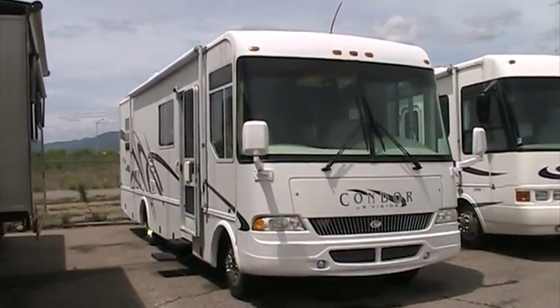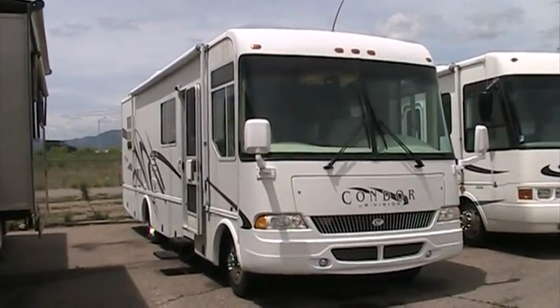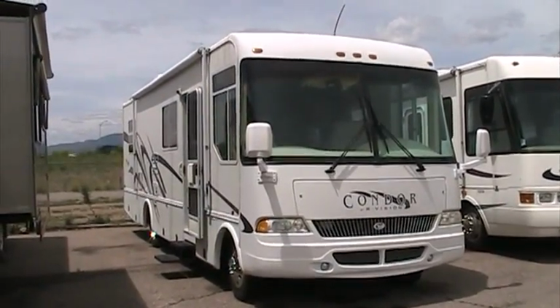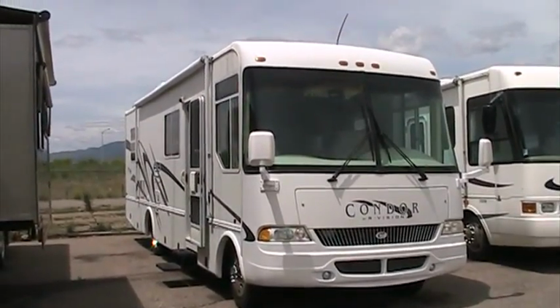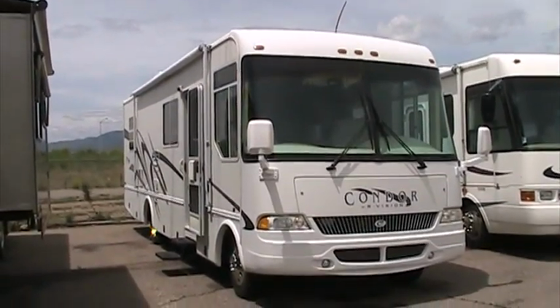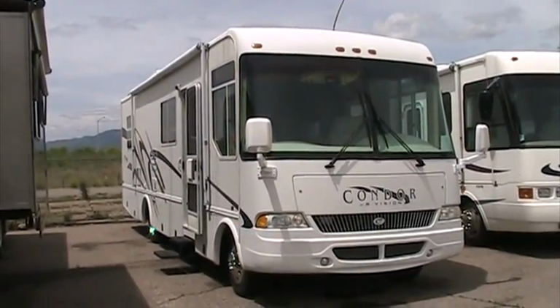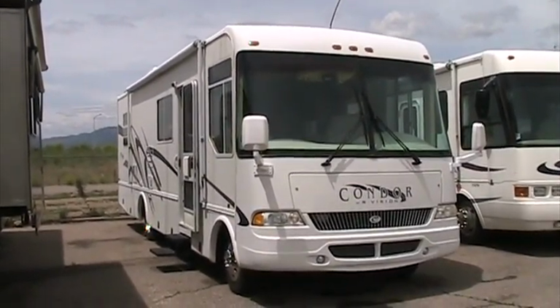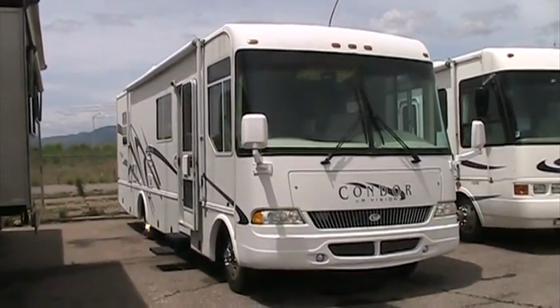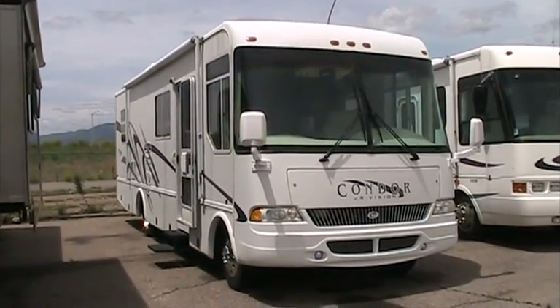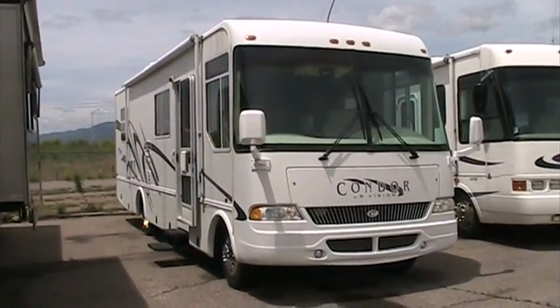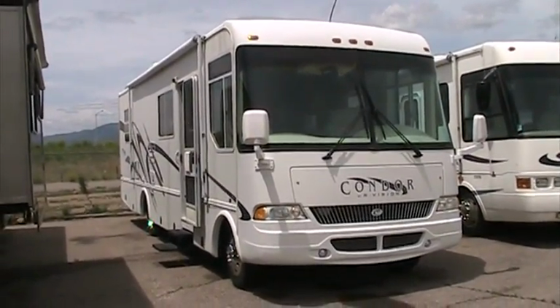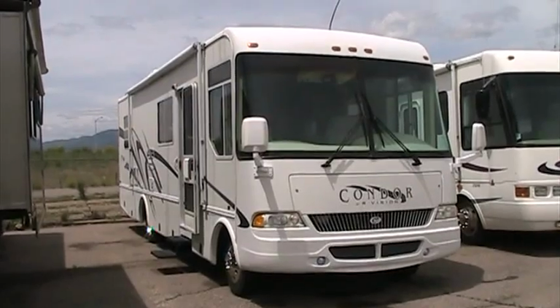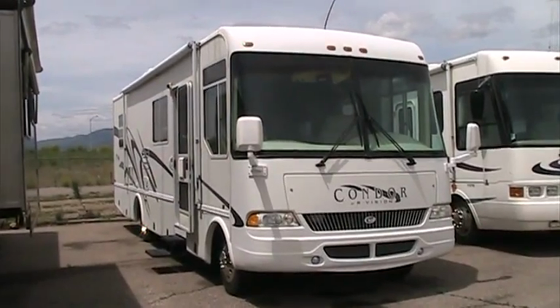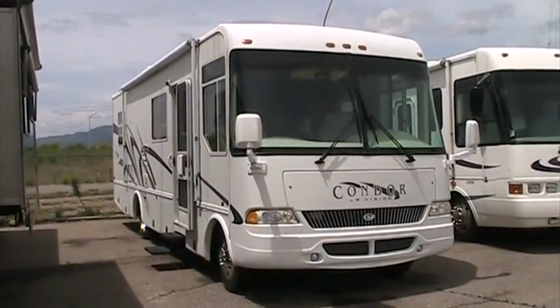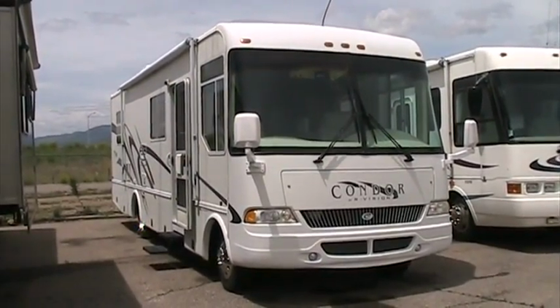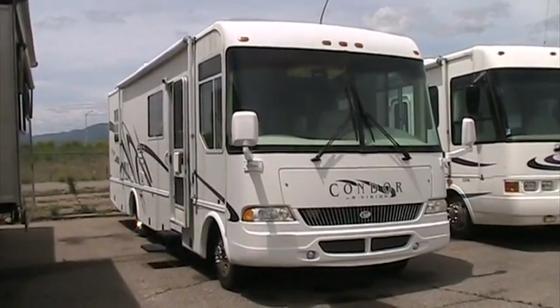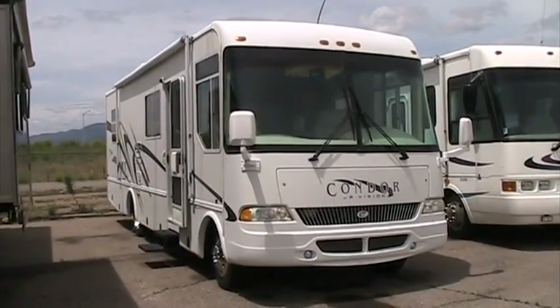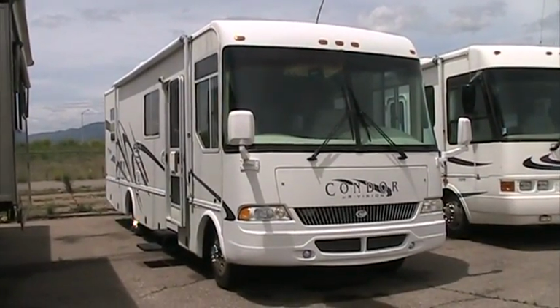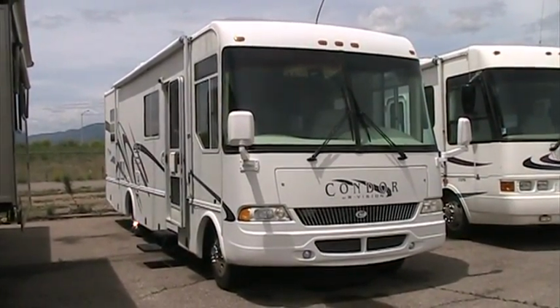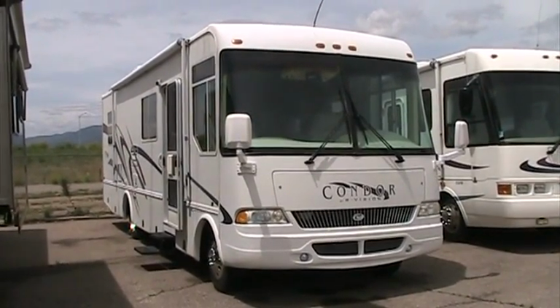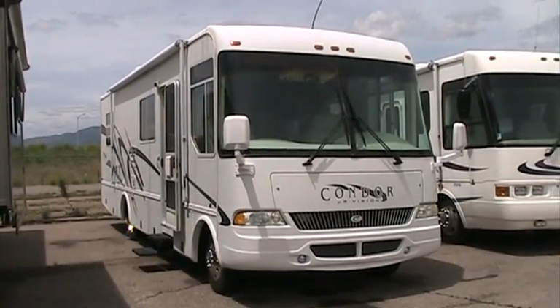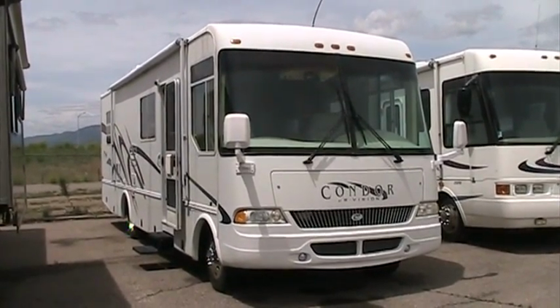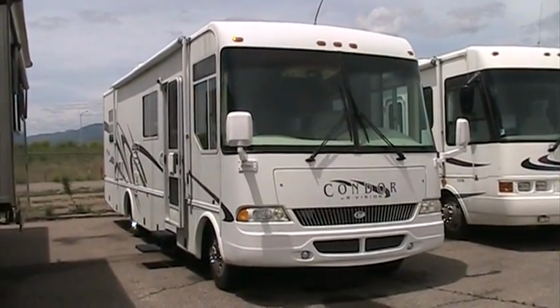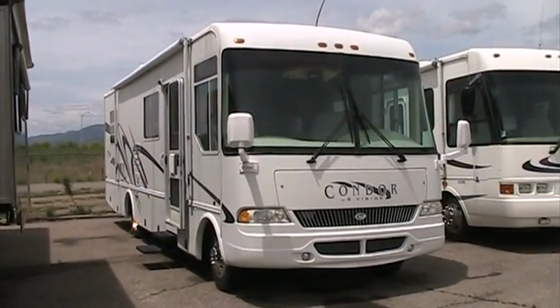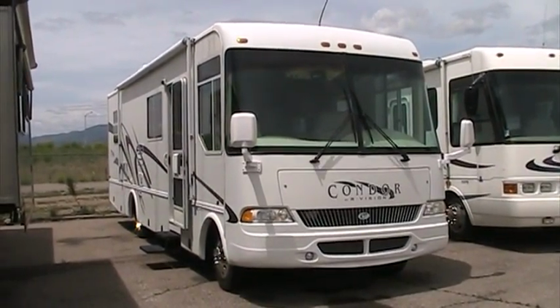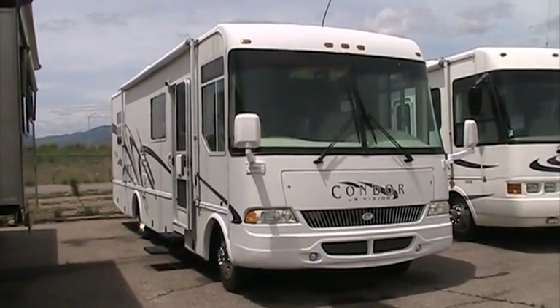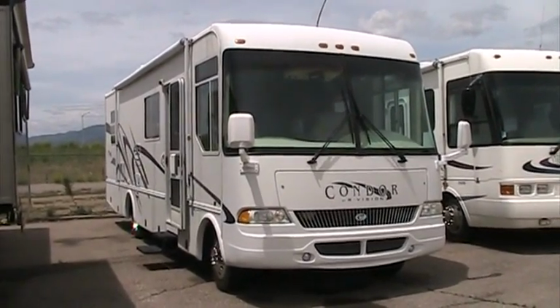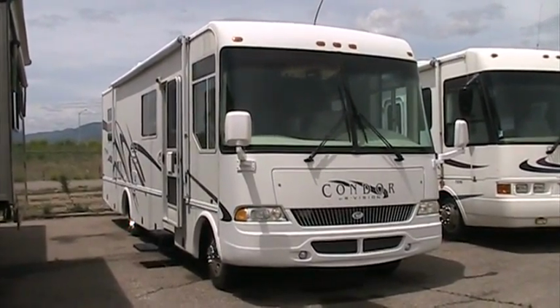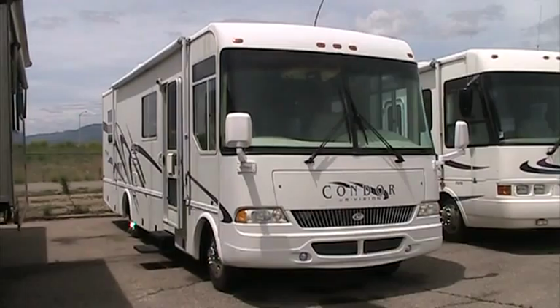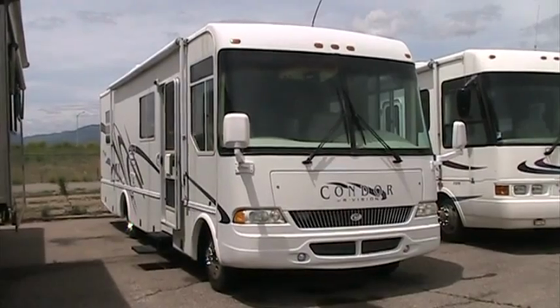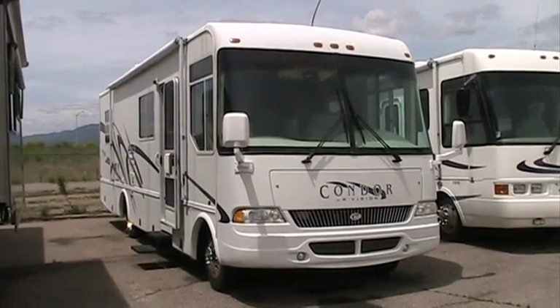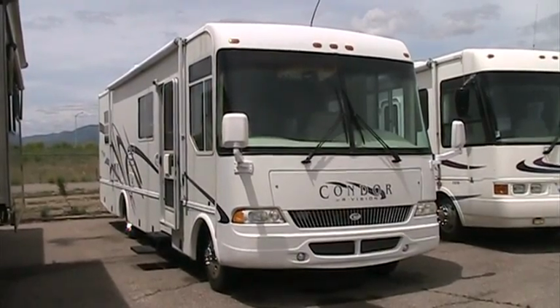Hi, it's Josh with Gateway RV. Going to take some time and take you around this 2001 R-Vision Condor. It's a model number 1330.